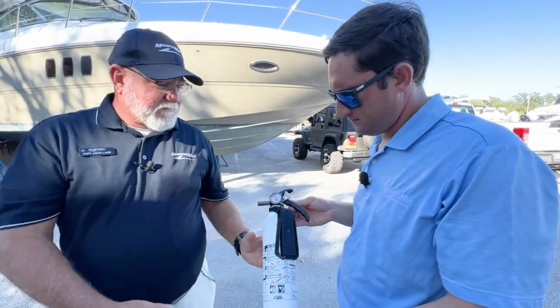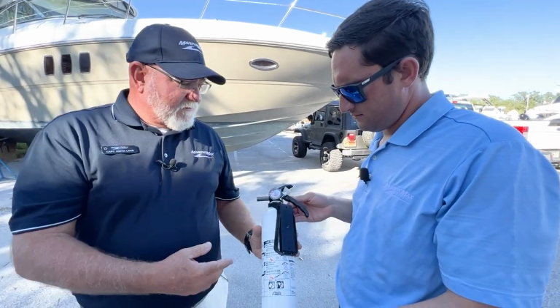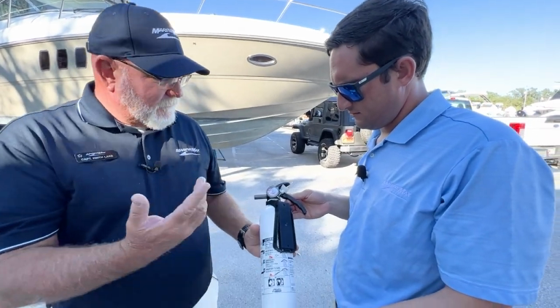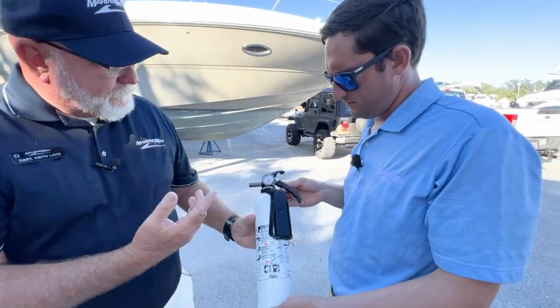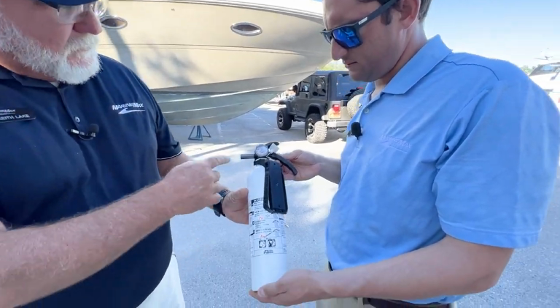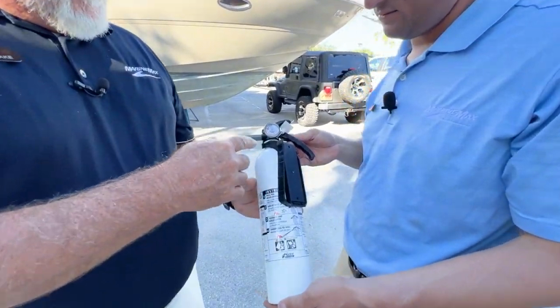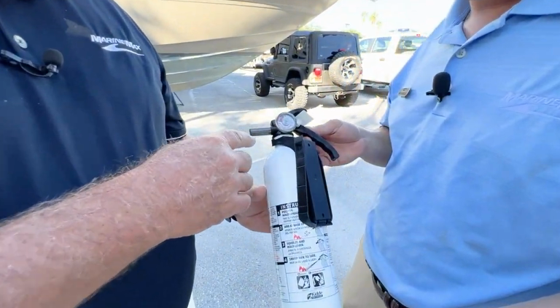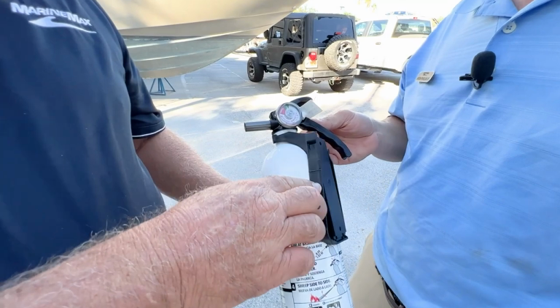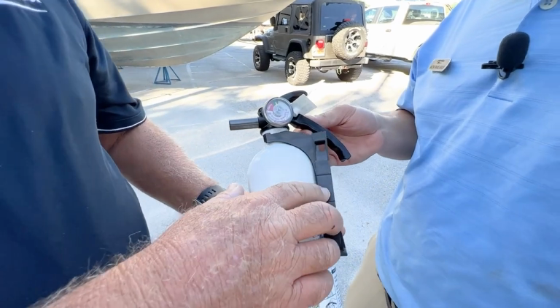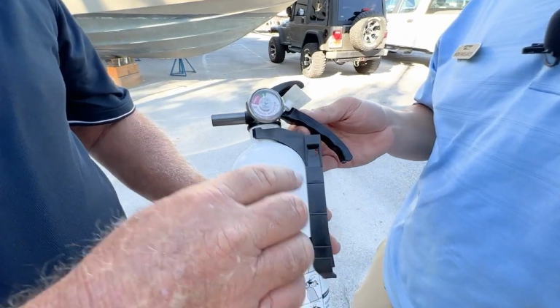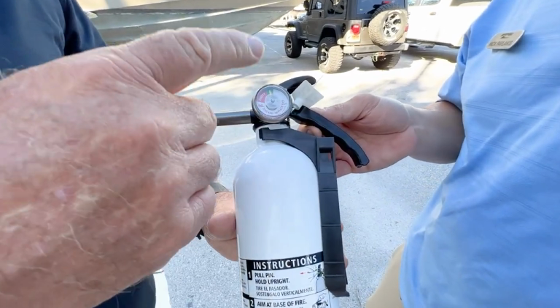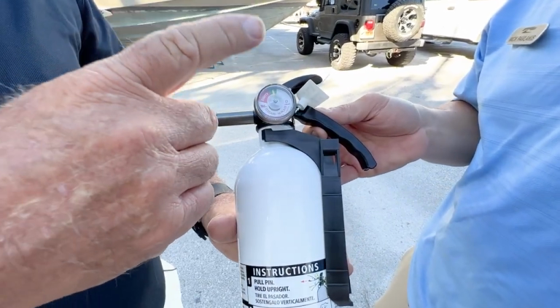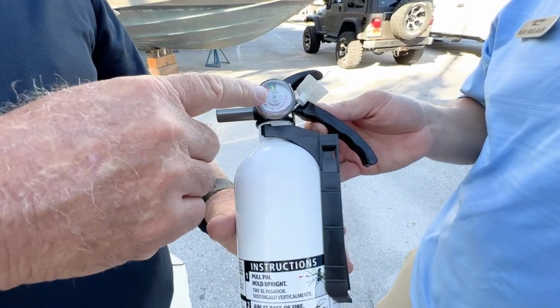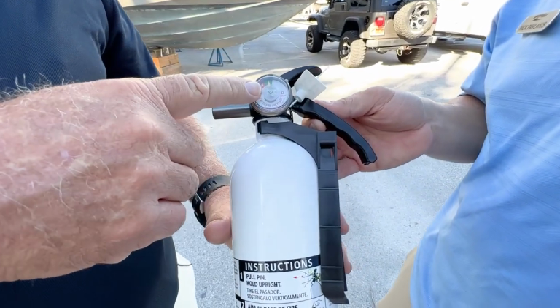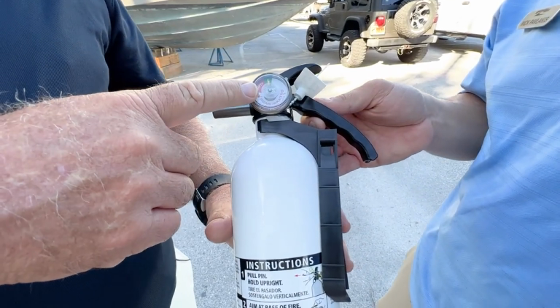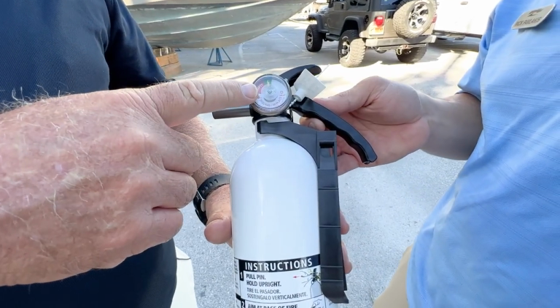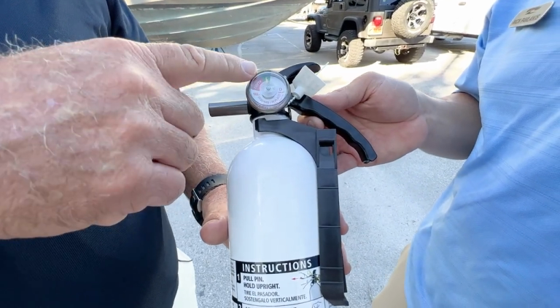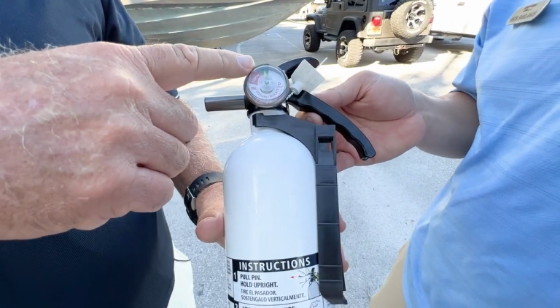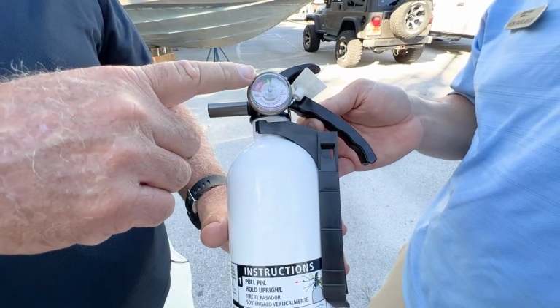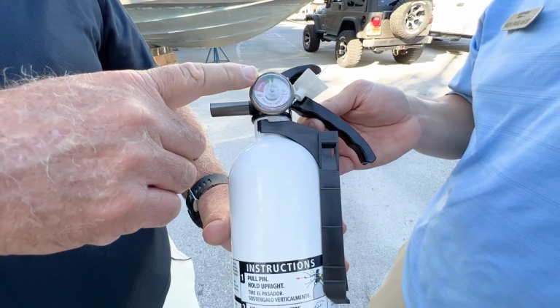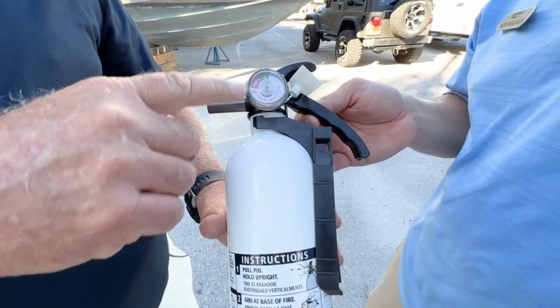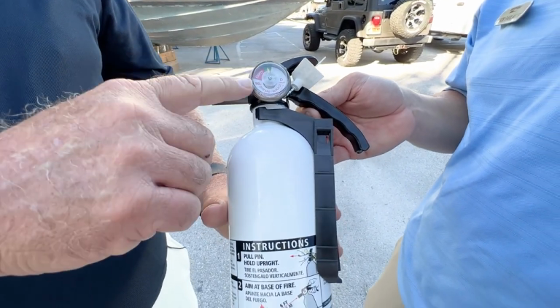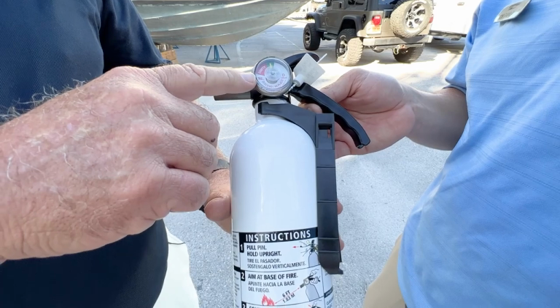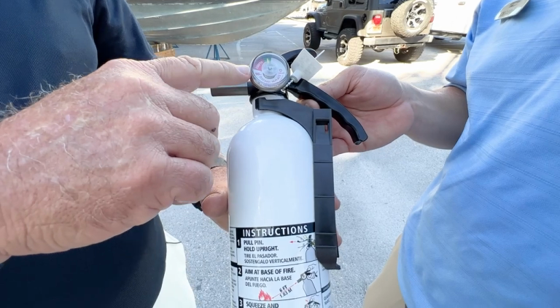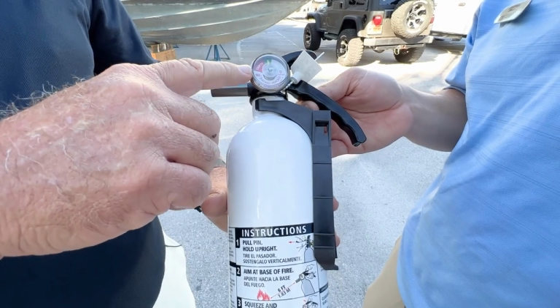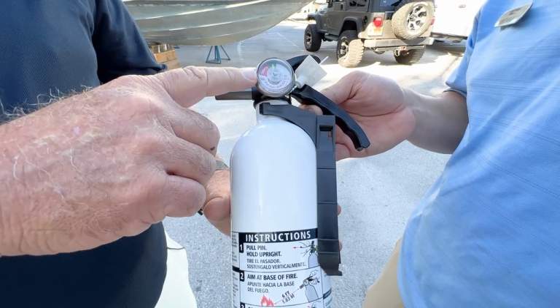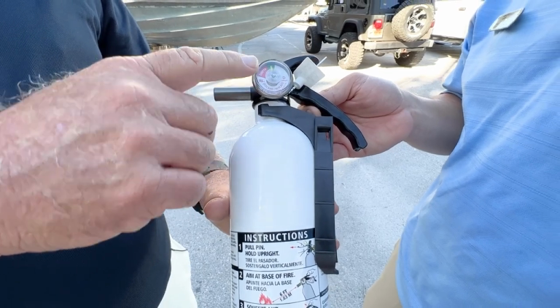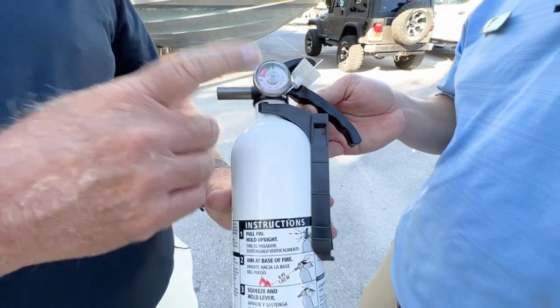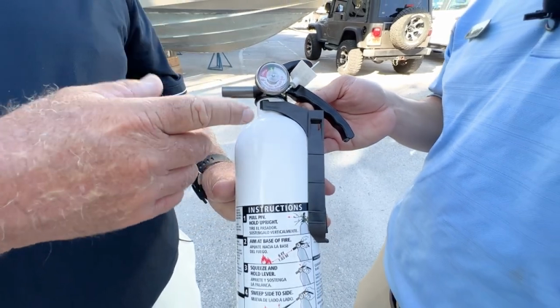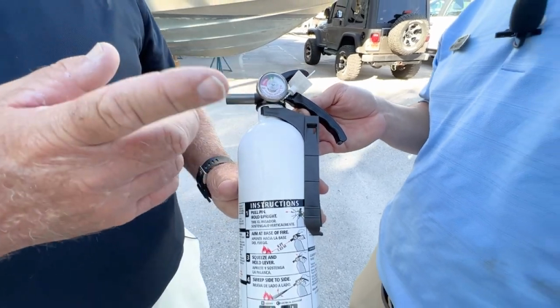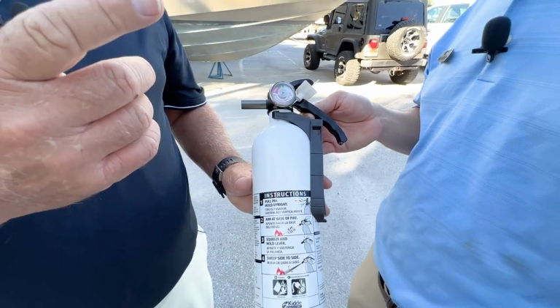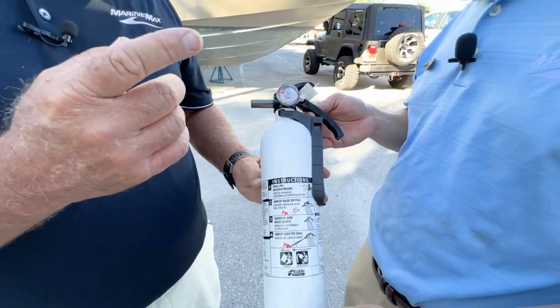Nick's holding this here. When you look at your fire extinguishers, you want to make sure you check the gauge. Make sure the needle's in the green. Once it drops down into the red area, go ahead and pitch it and get yourself a new one.